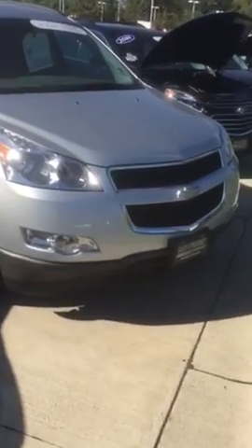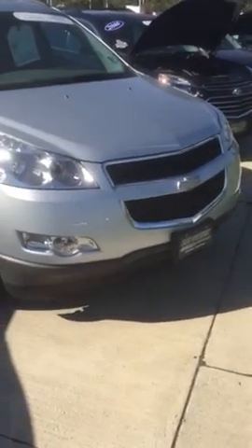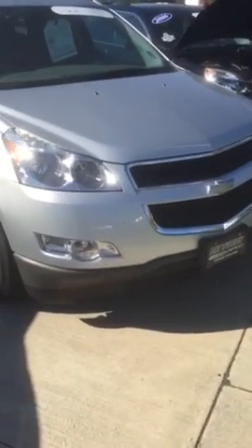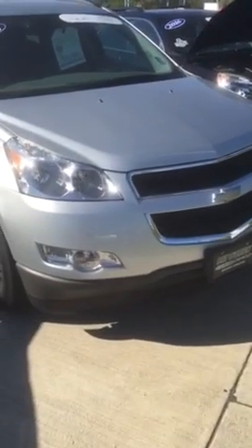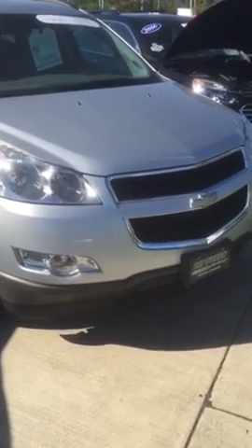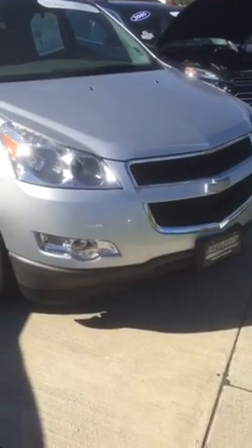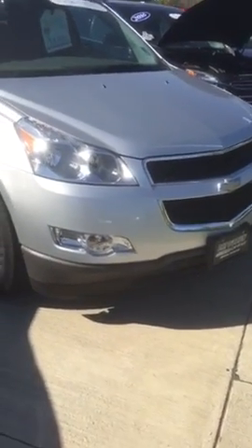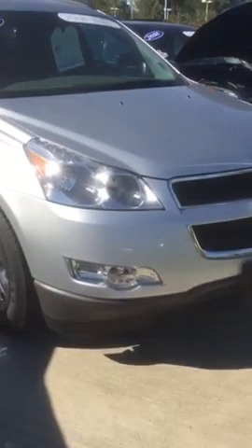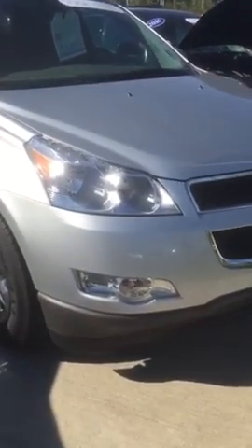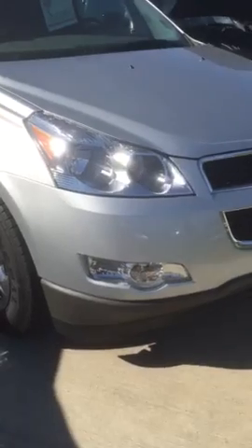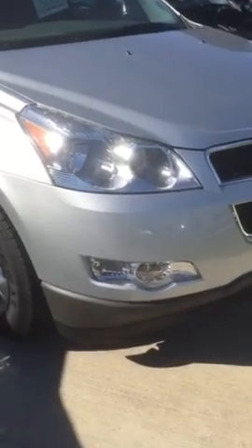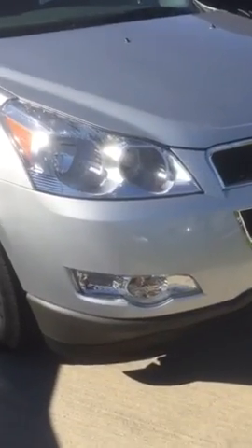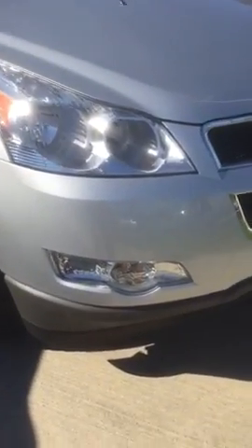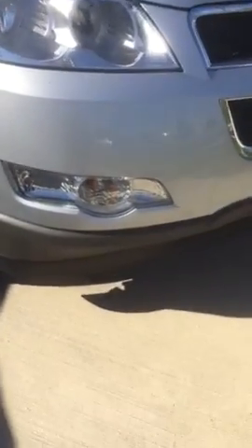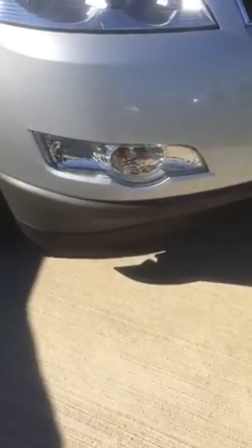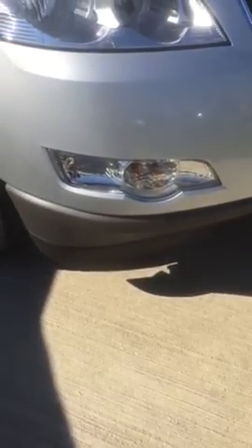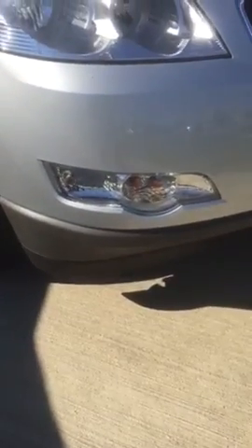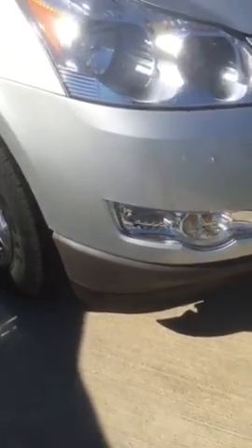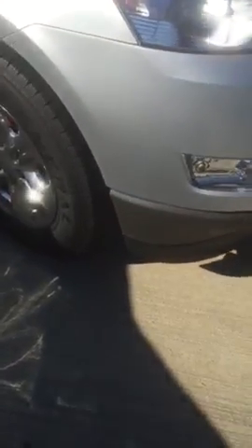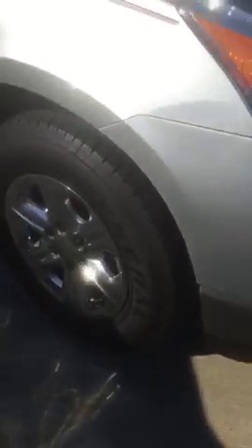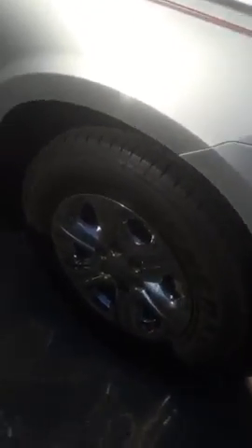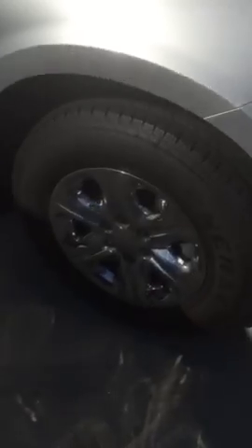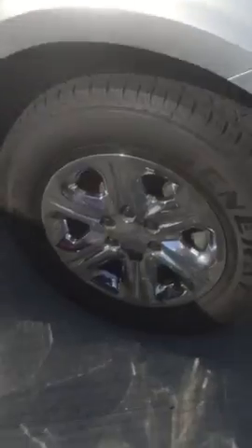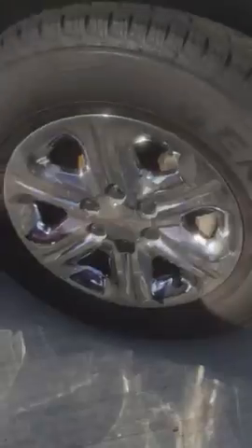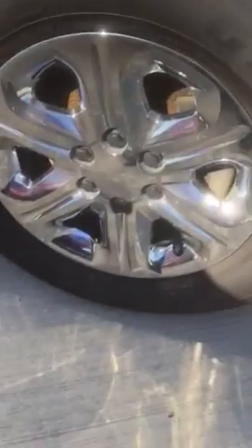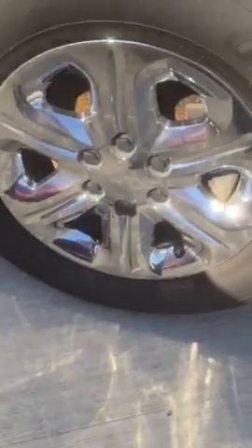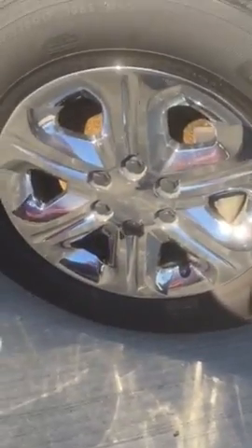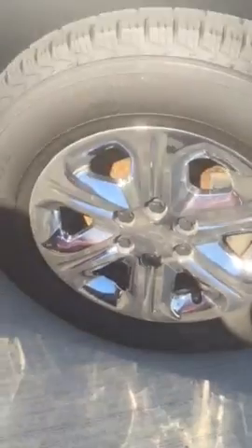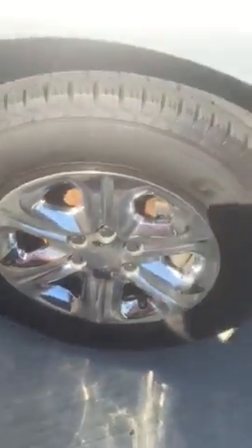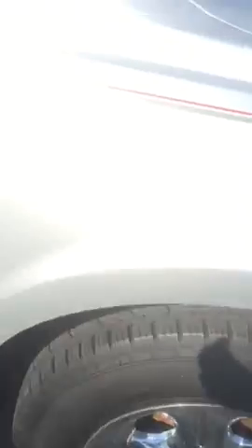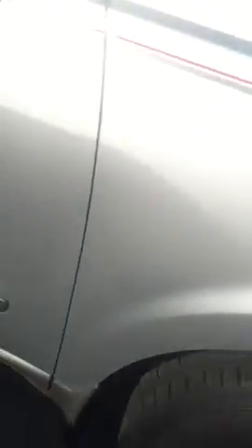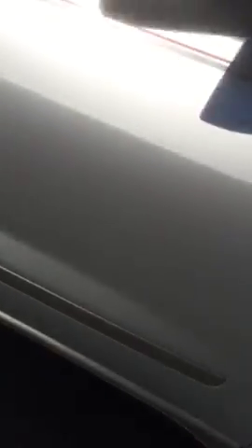This does have the 3.6 V6 engine in it. You do have your automatic headlights as well as your fog lamps down at the bottom. This vehicle does have your 17-inch chrome wheels with good tread all the way around.